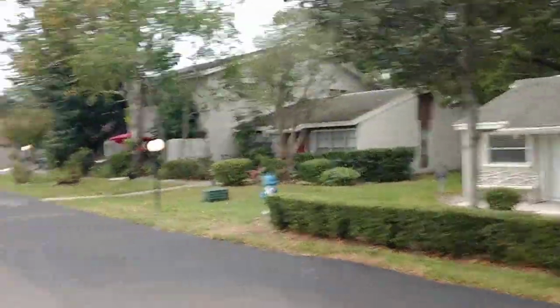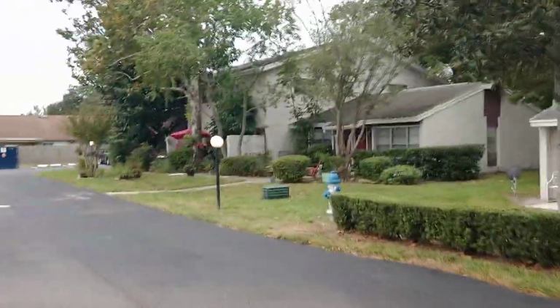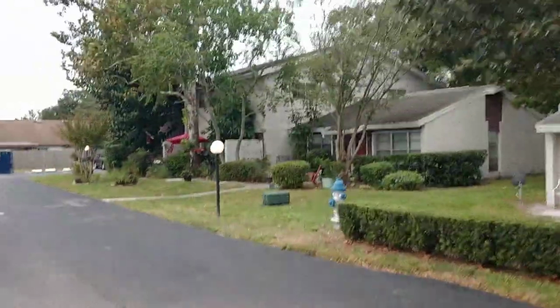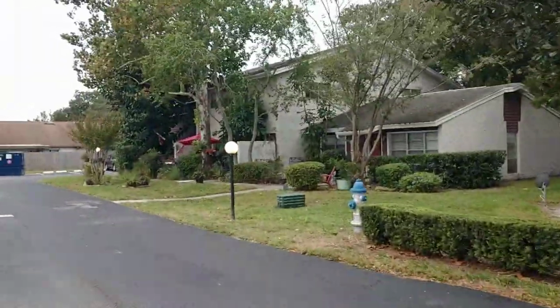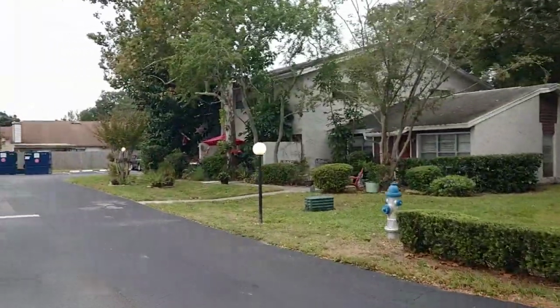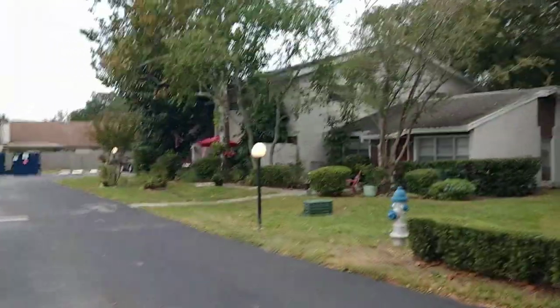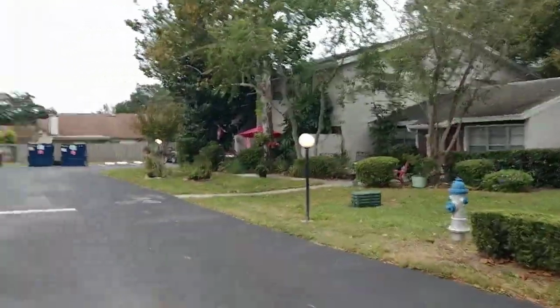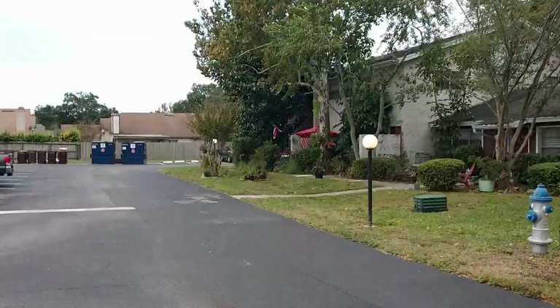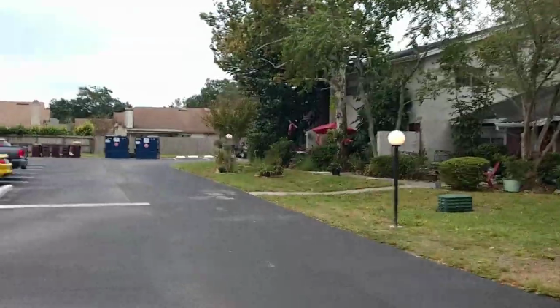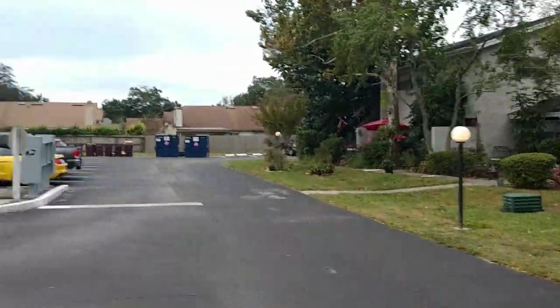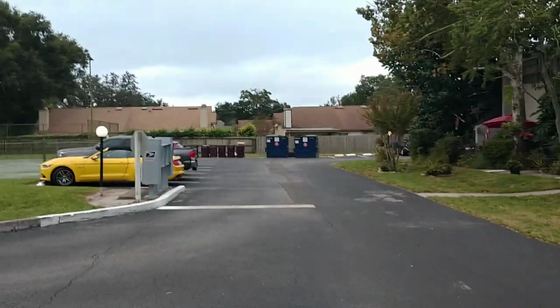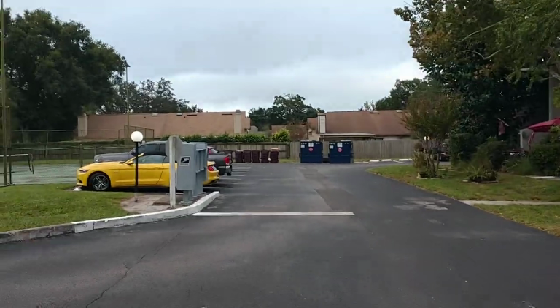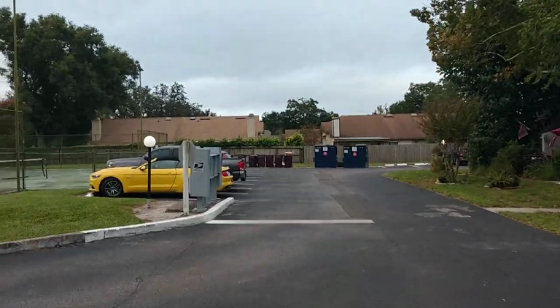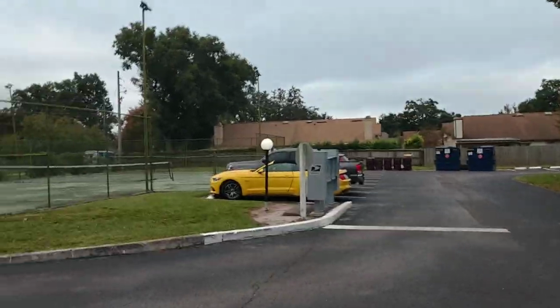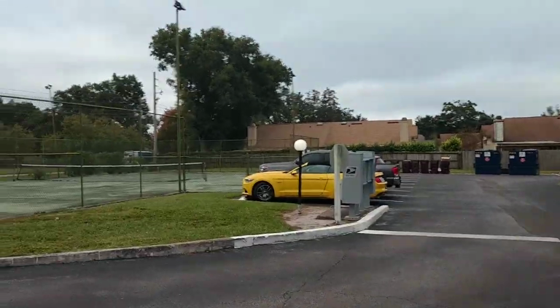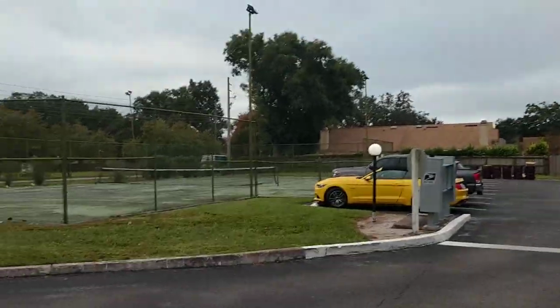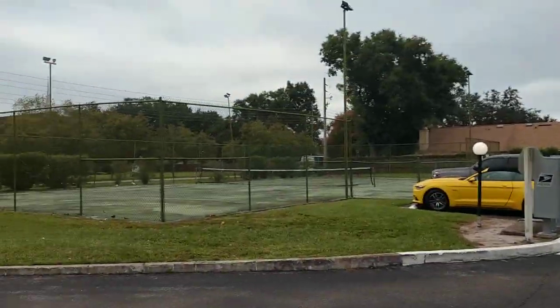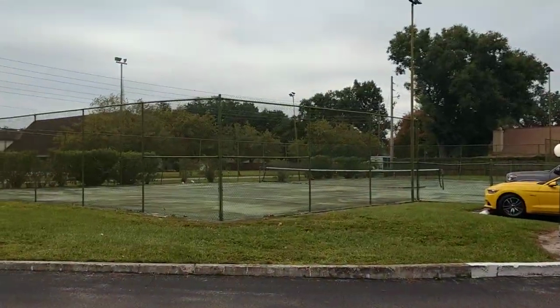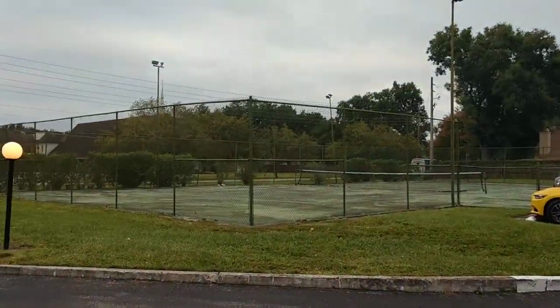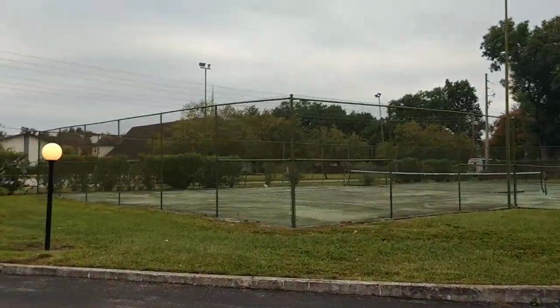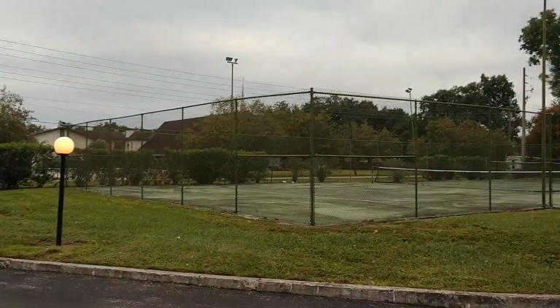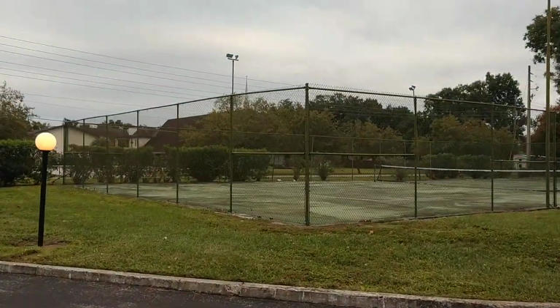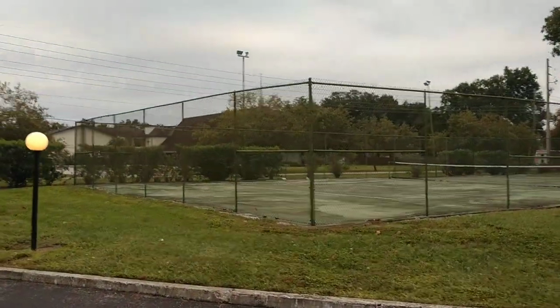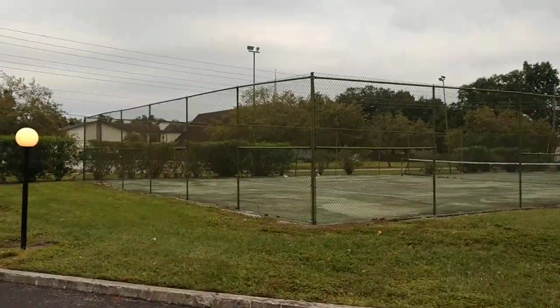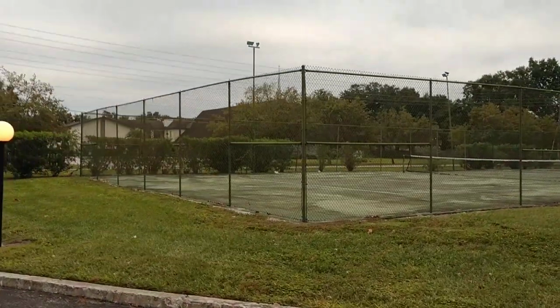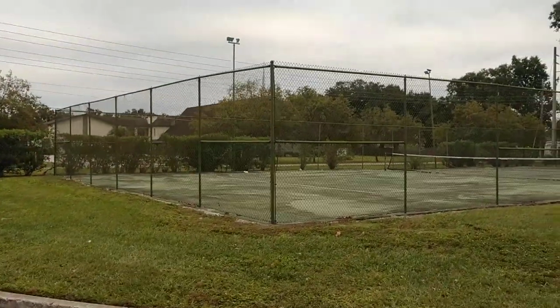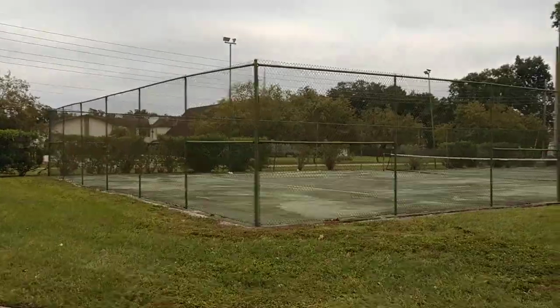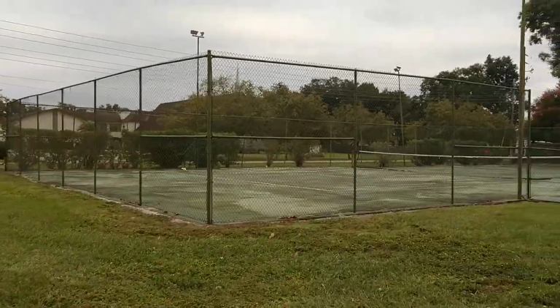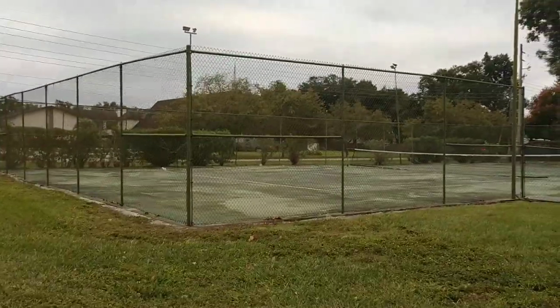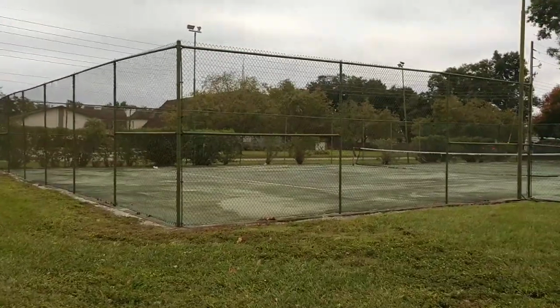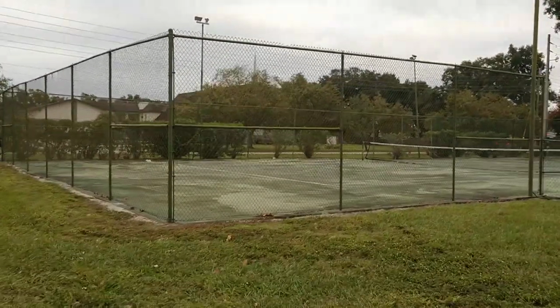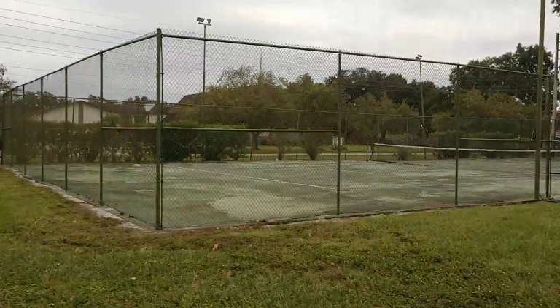Realtor.com, Zillow, Trulia, Homes.com, my website. How do I know? Because I'm the one who took all those pictures and posted them, I'm sure.